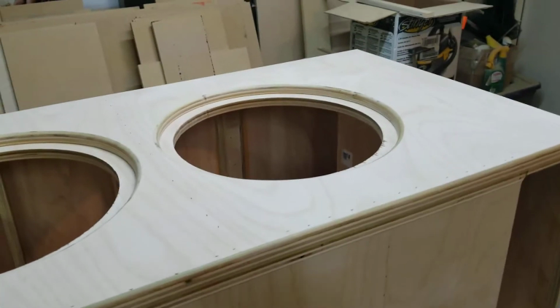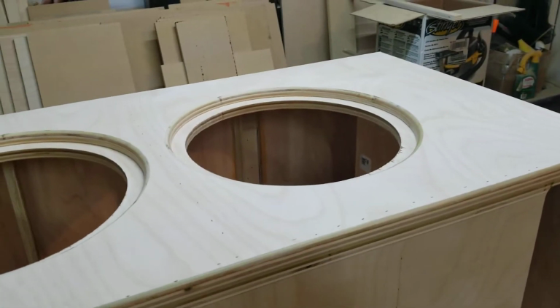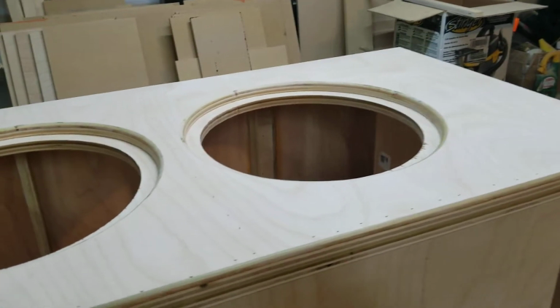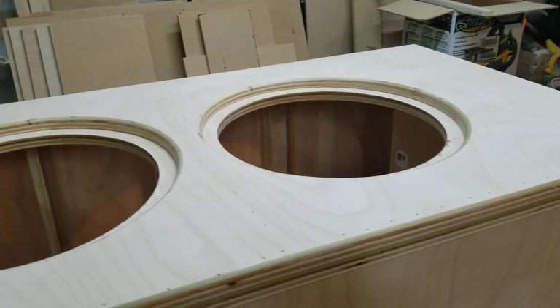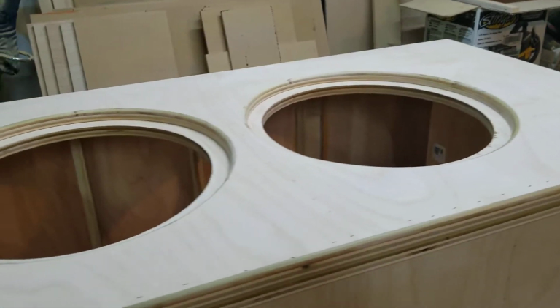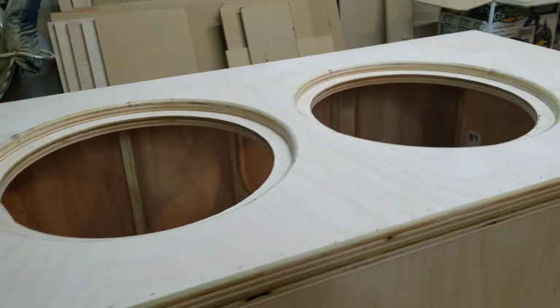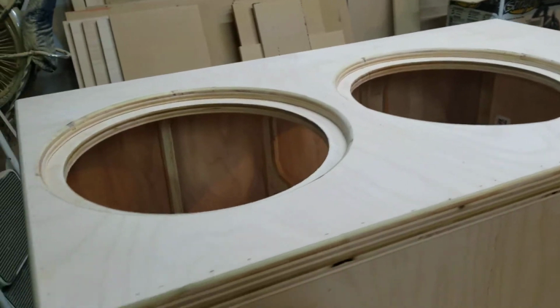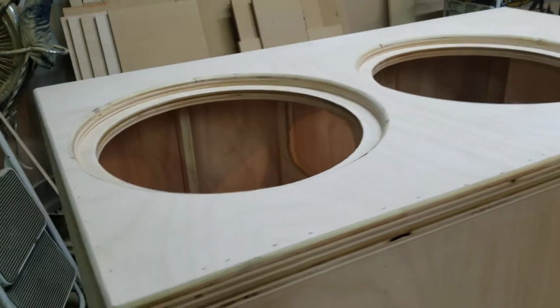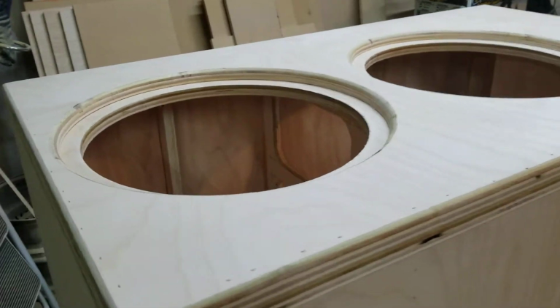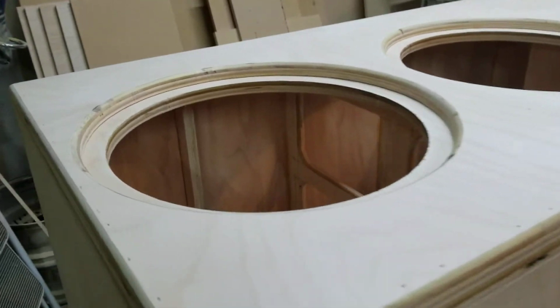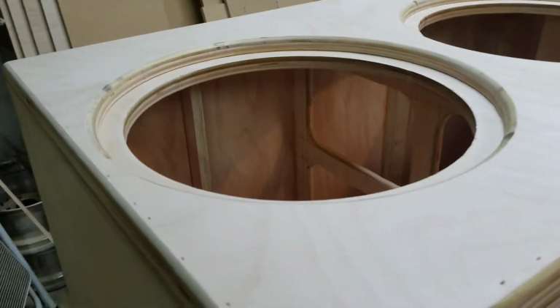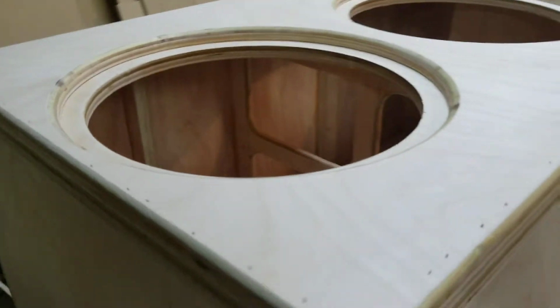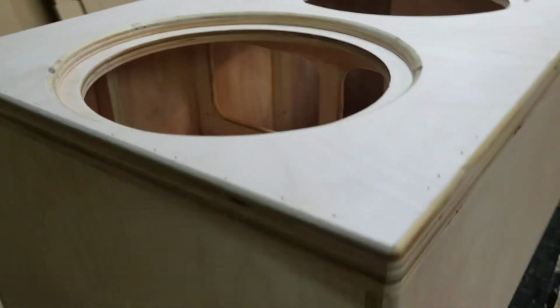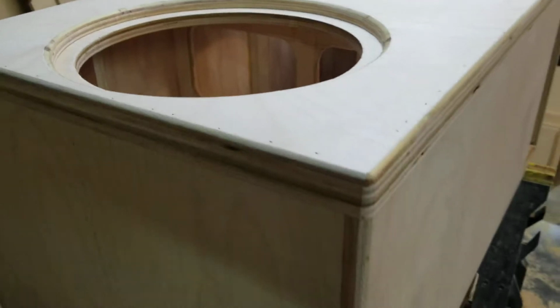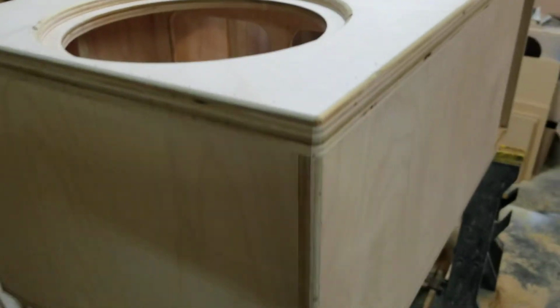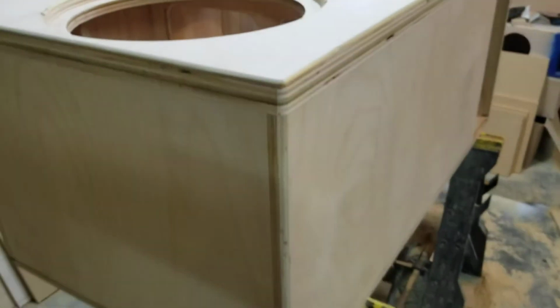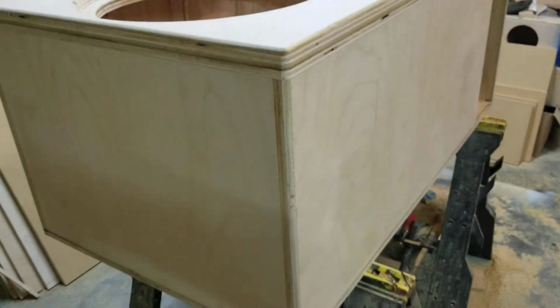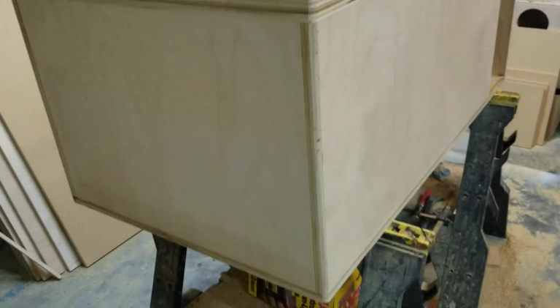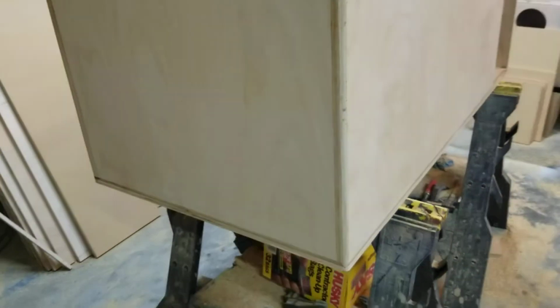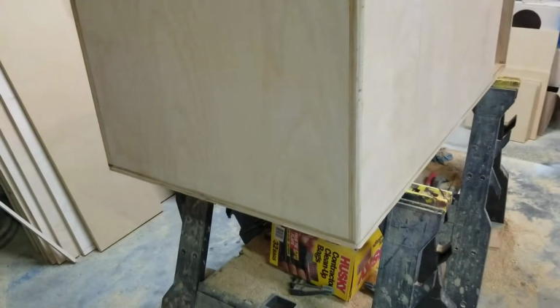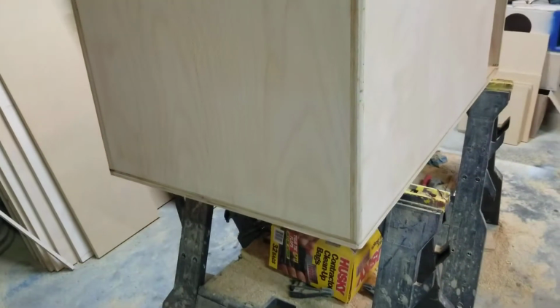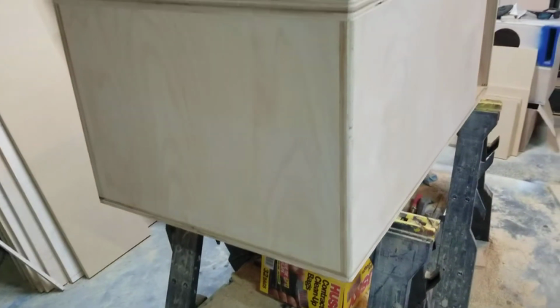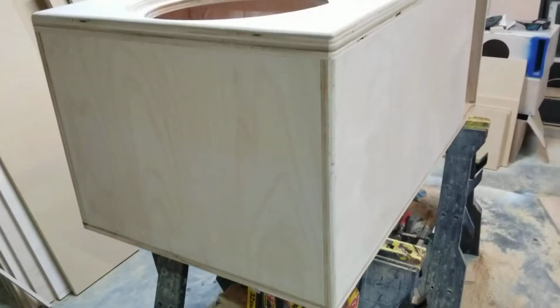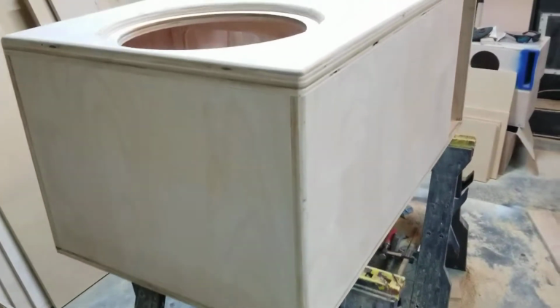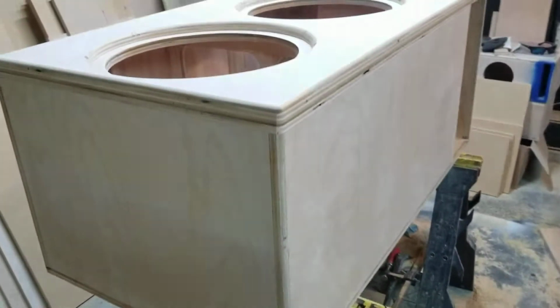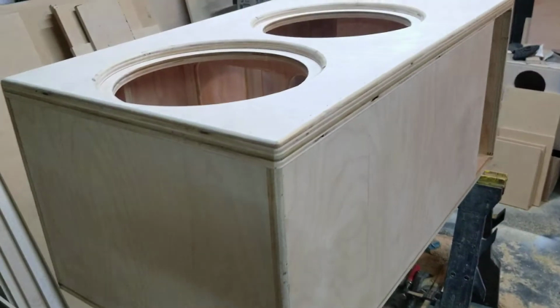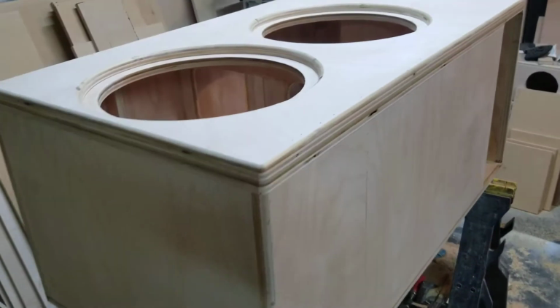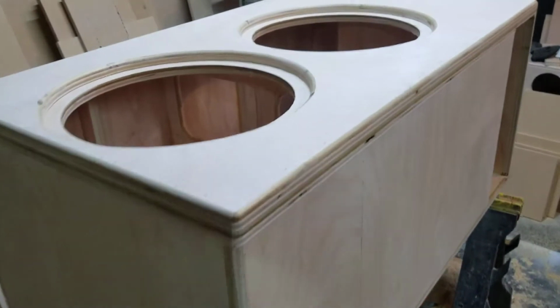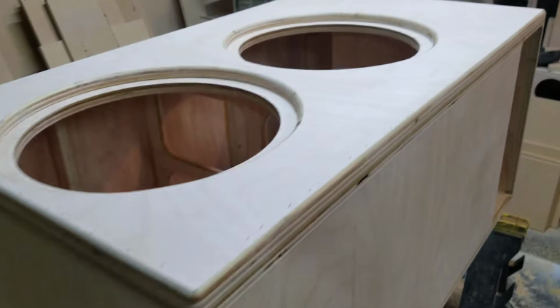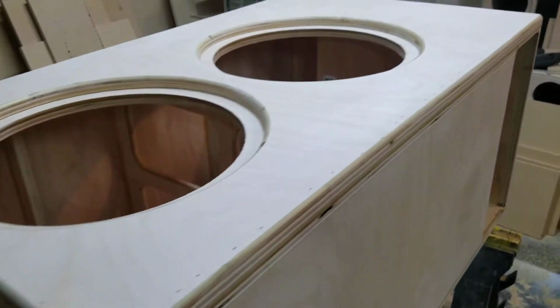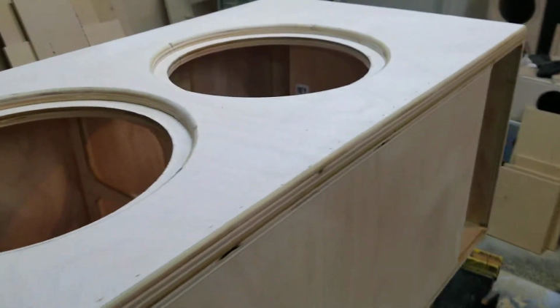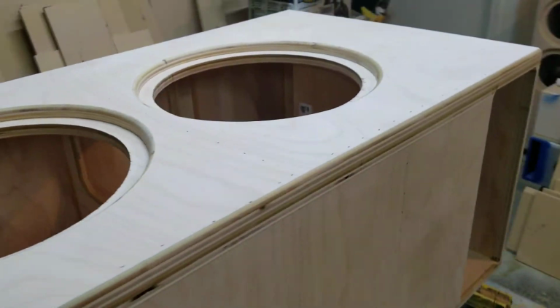Got the flush mount baffles also — turned out real clean. It's going to be shipped out today.